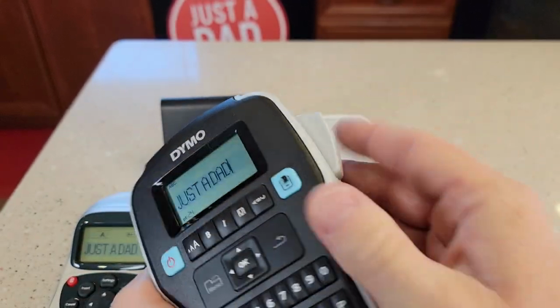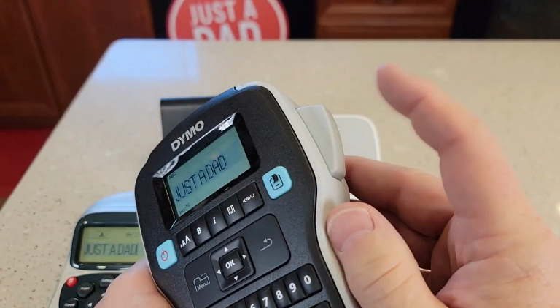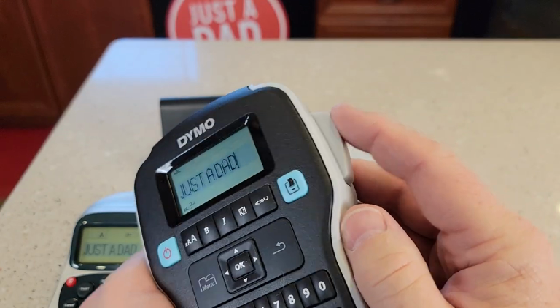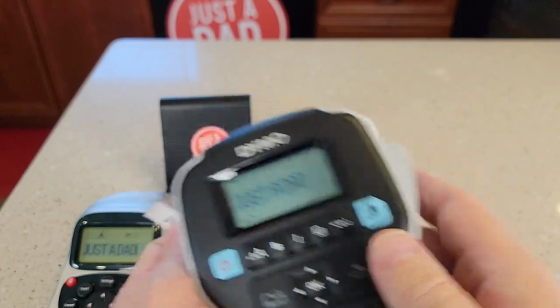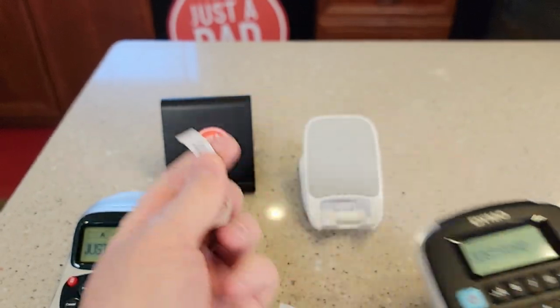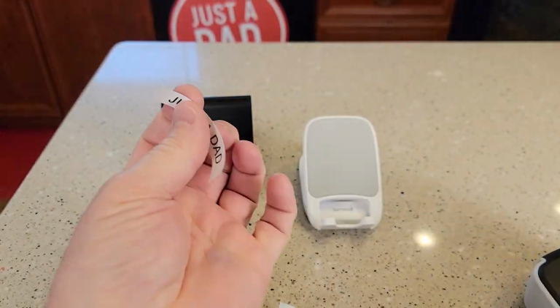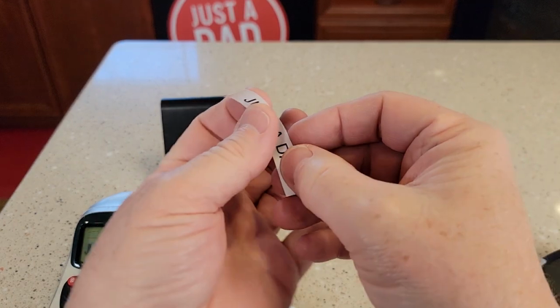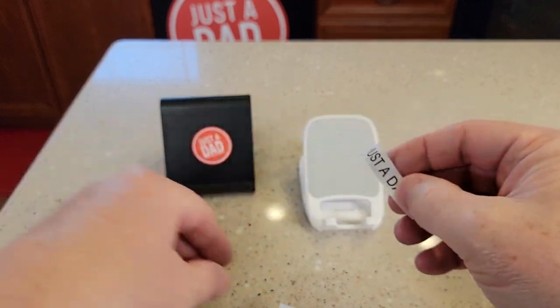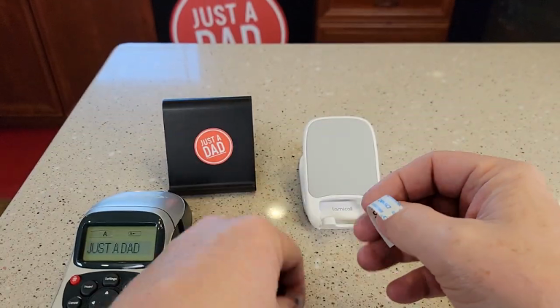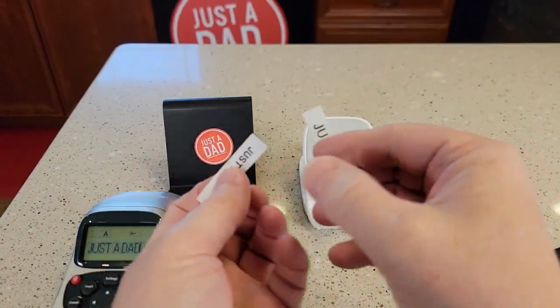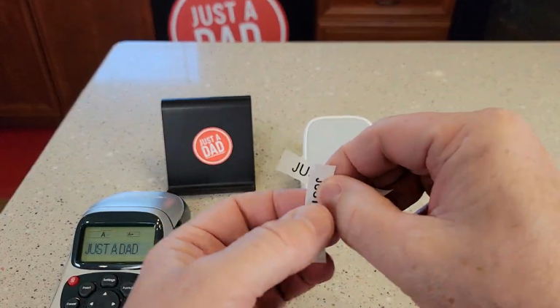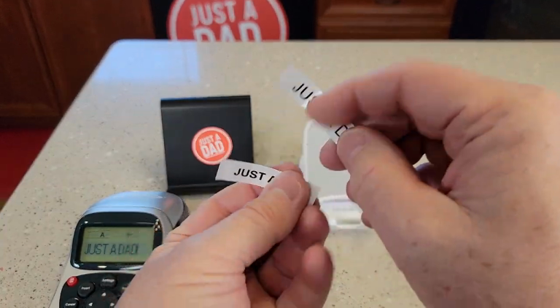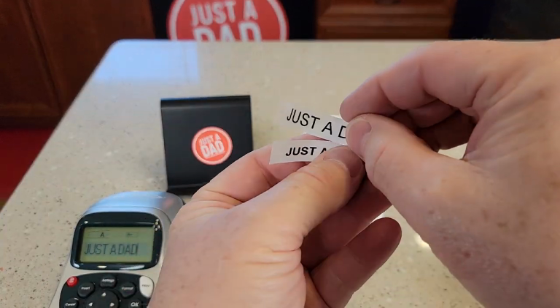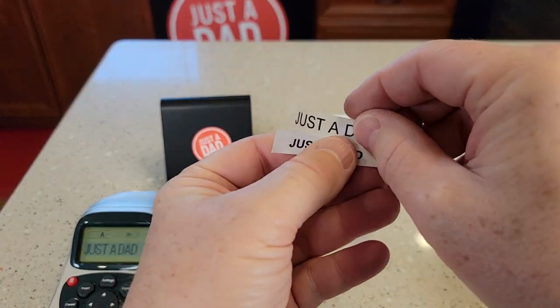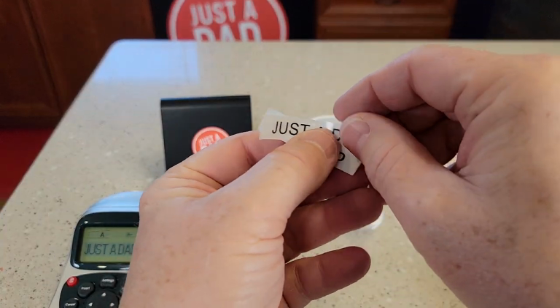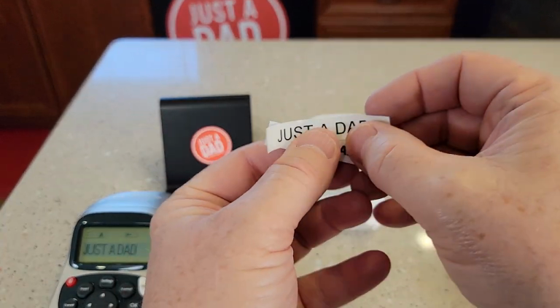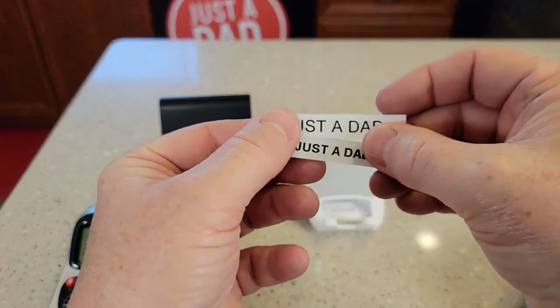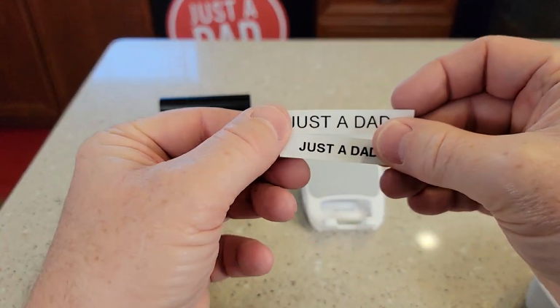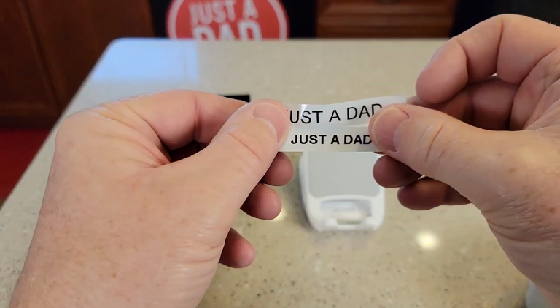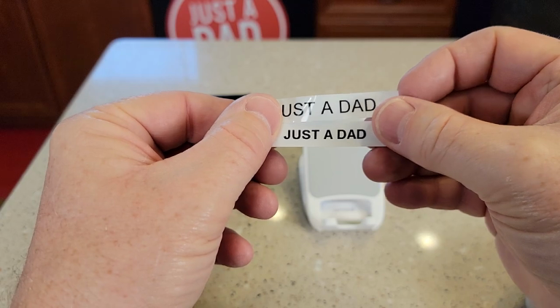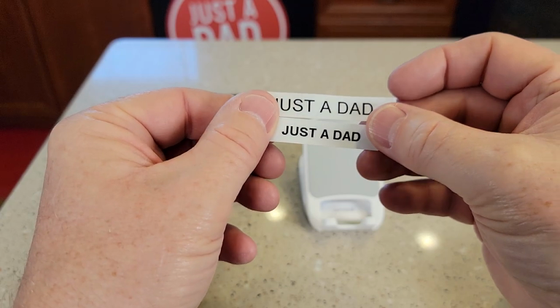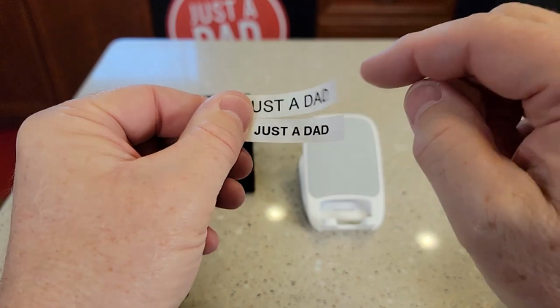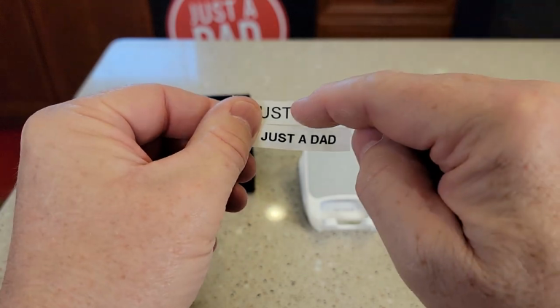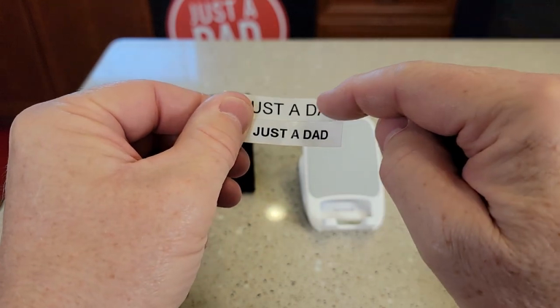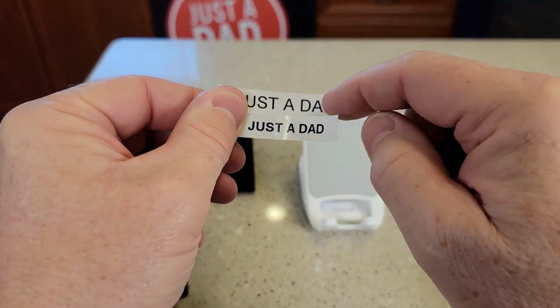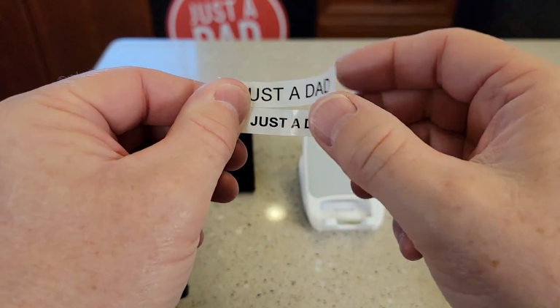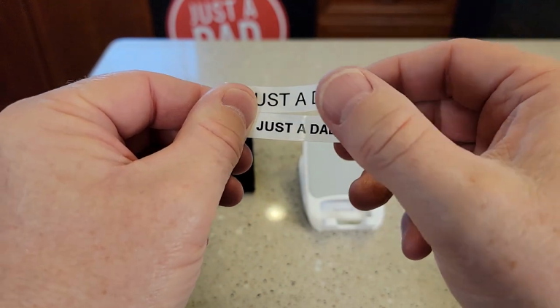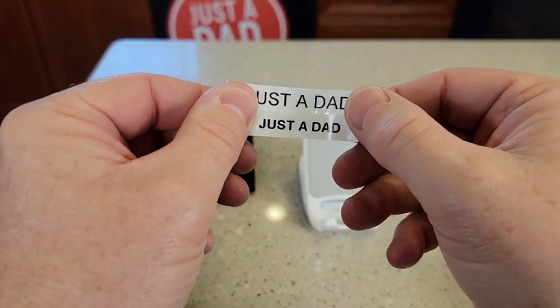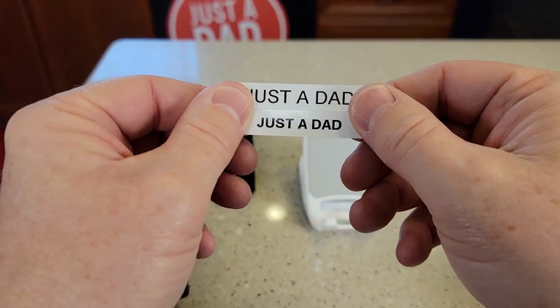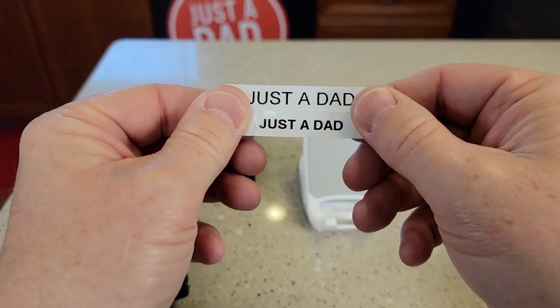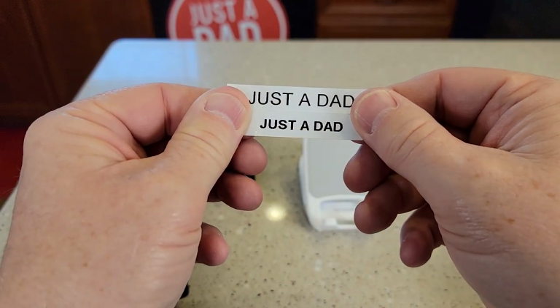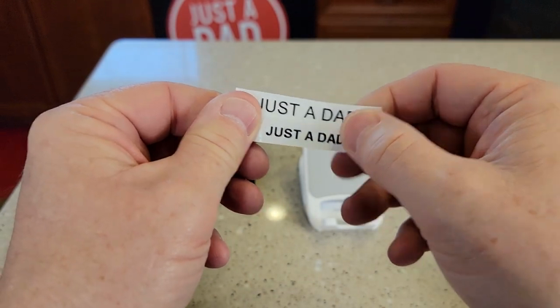There's the cutter I was using. So you can see here's the difference in the labels. This one seems like a little bit nicer label and it definitely is bigger.